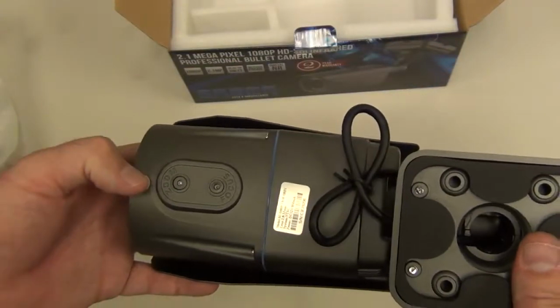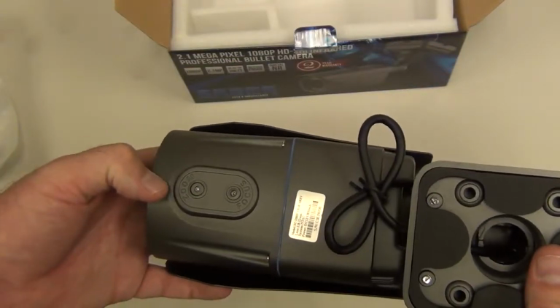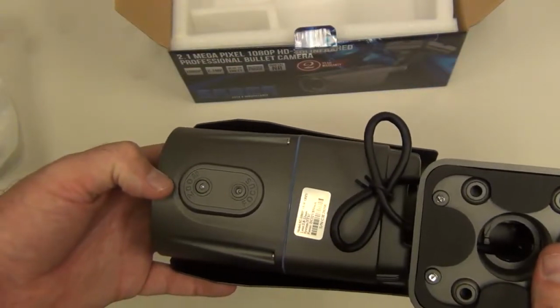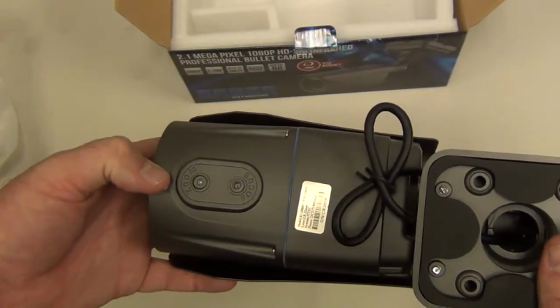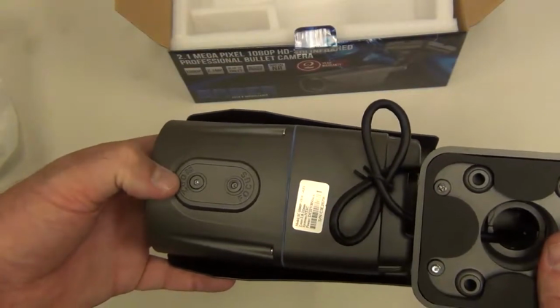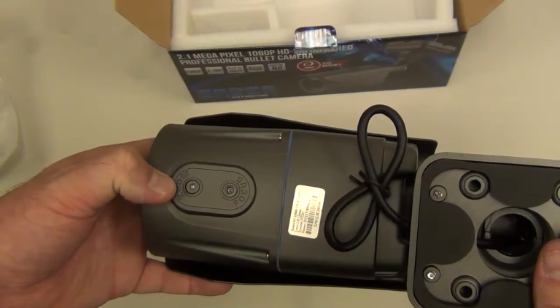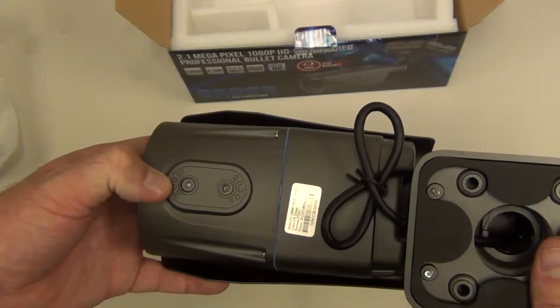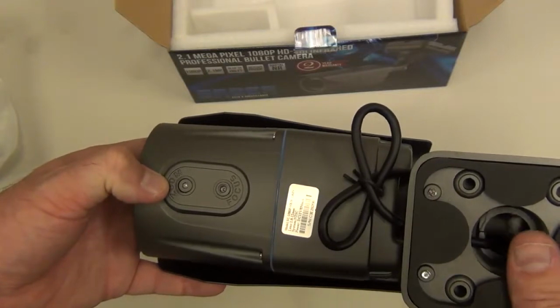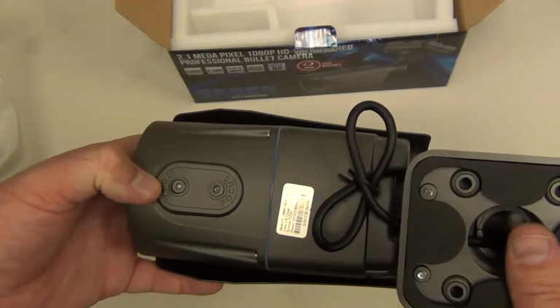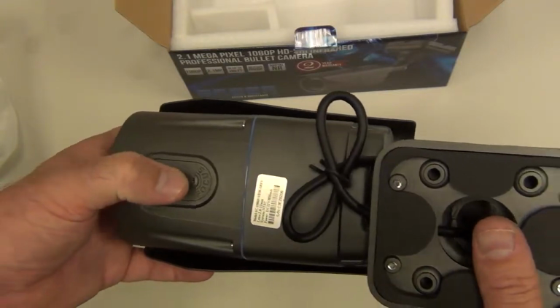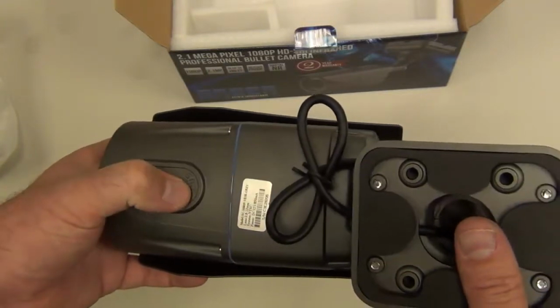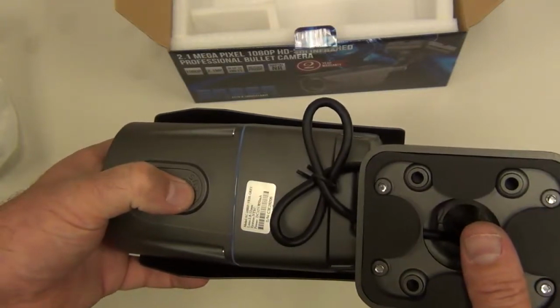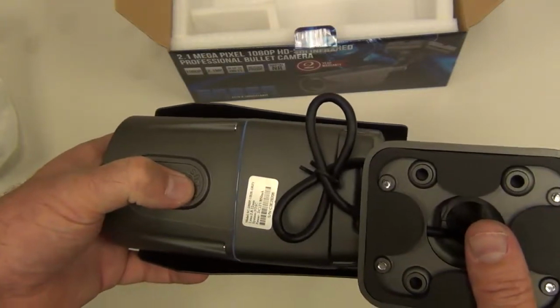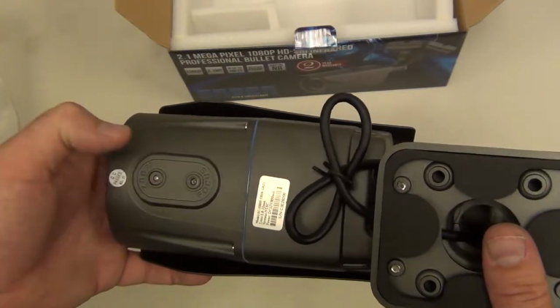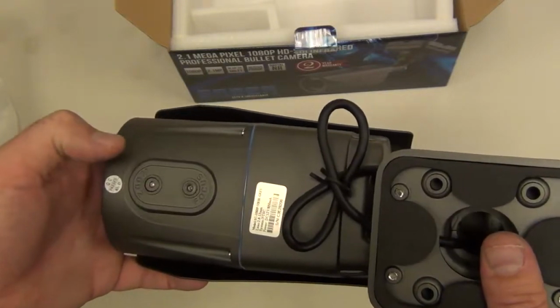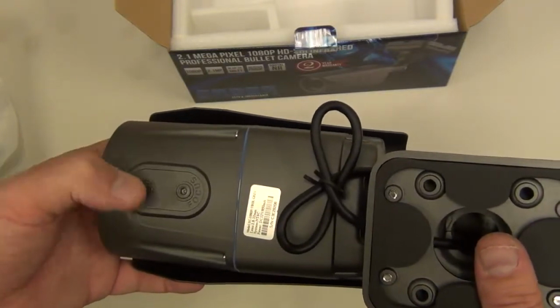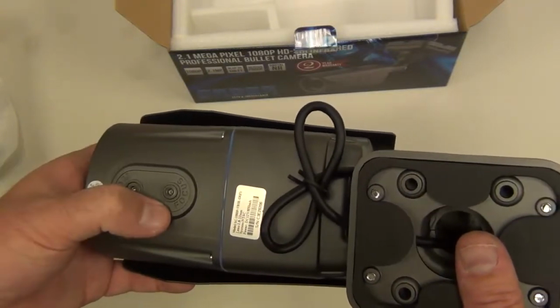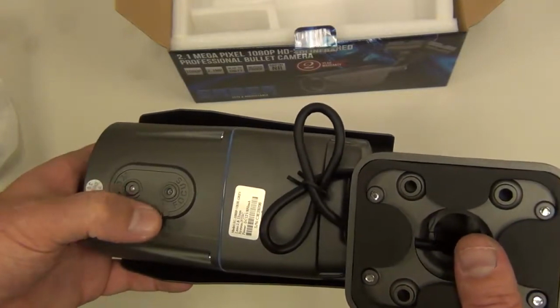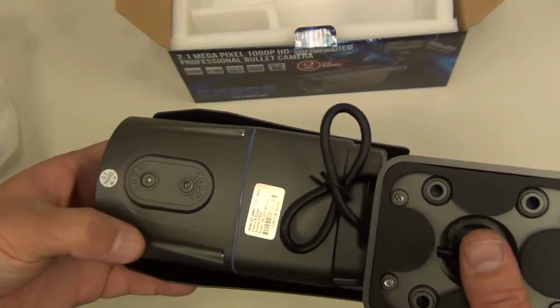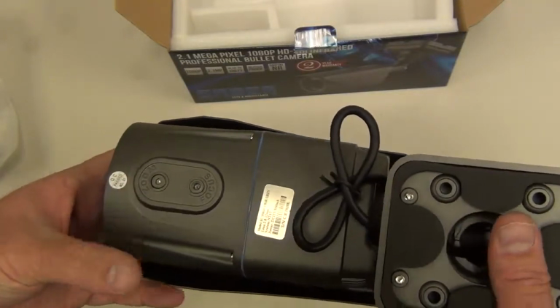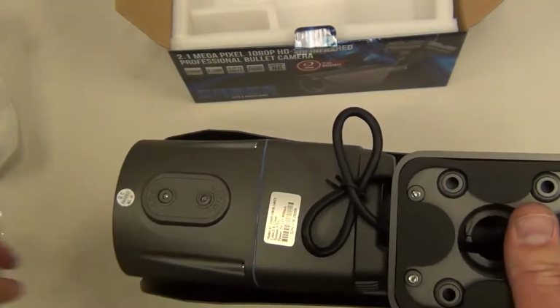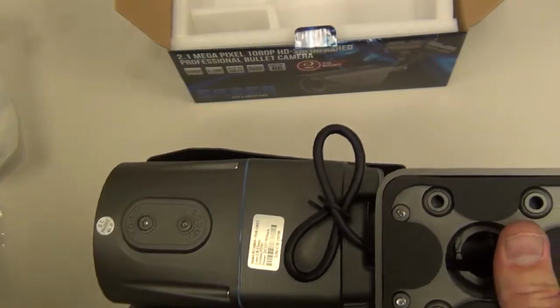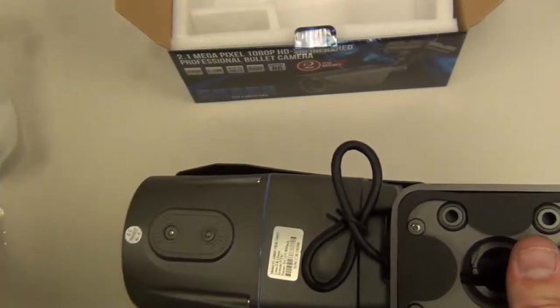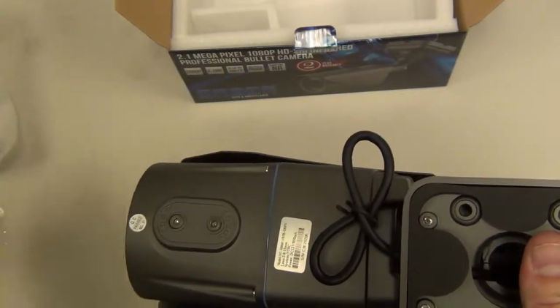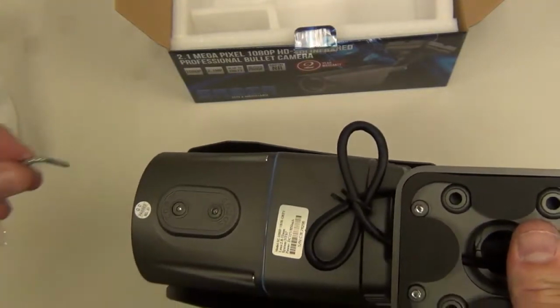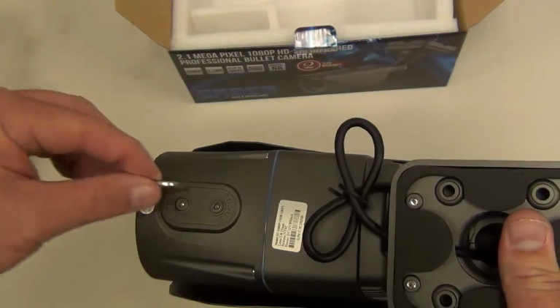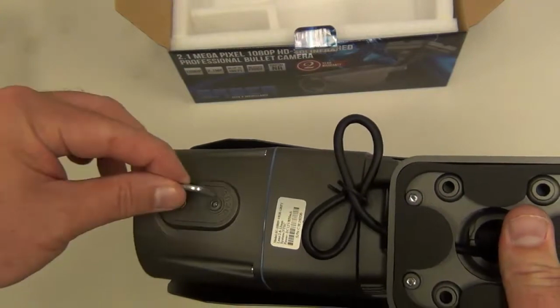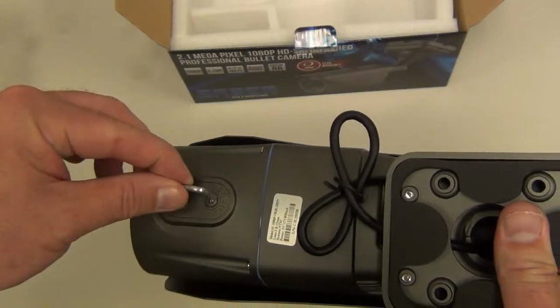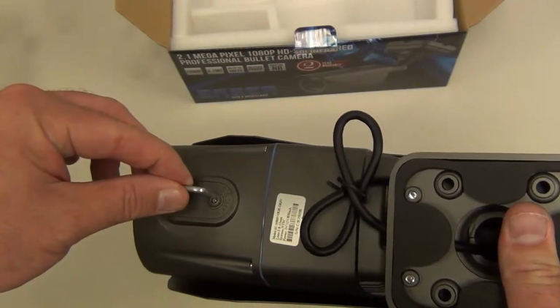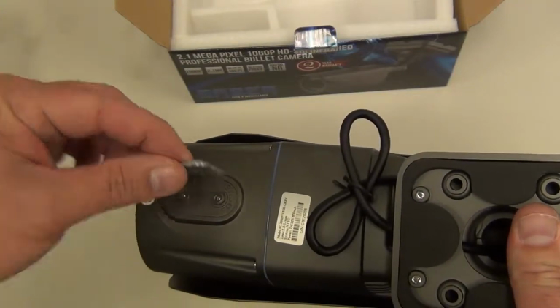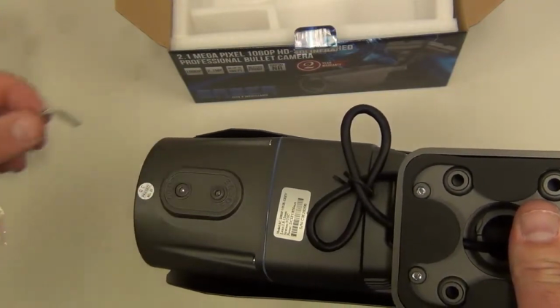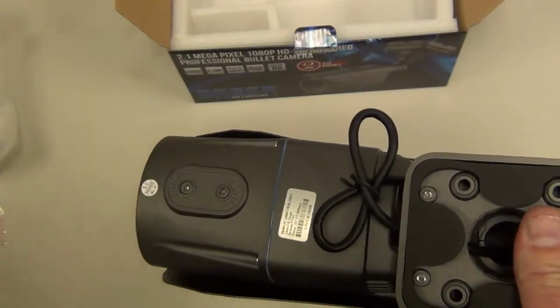Here's the zoom adjustment and the focus adjustment for the varifocal lens. You'd use your little wrench there to adjust it.